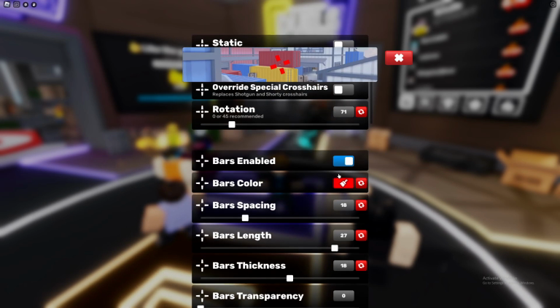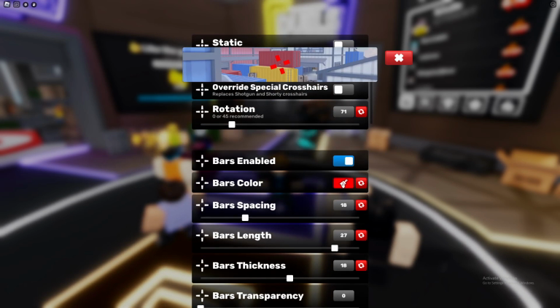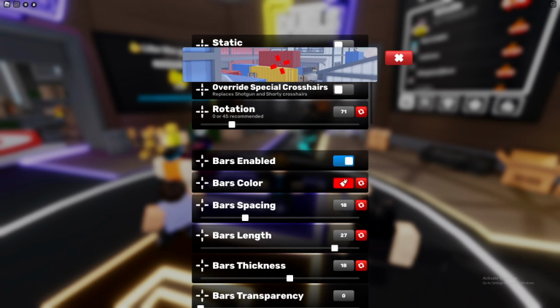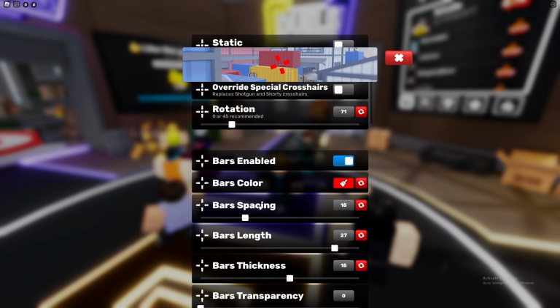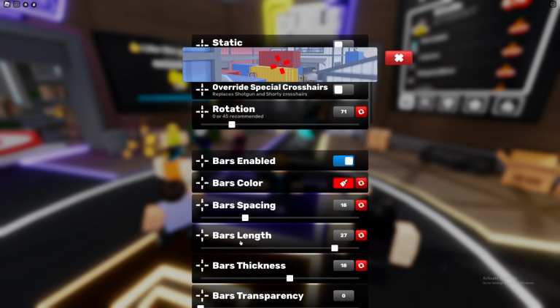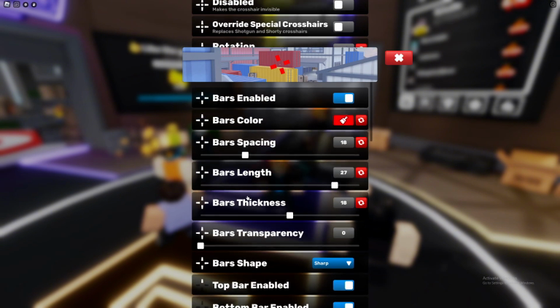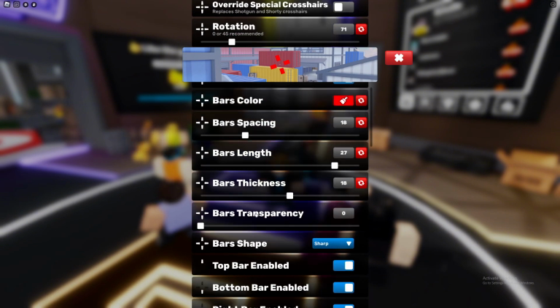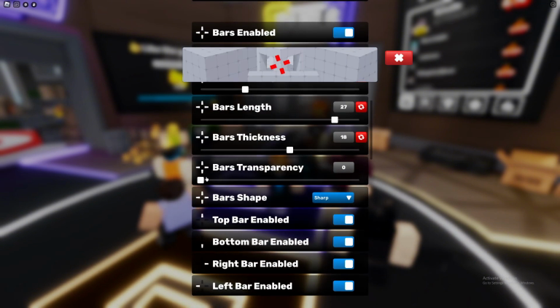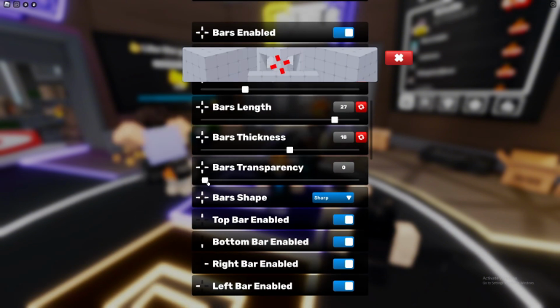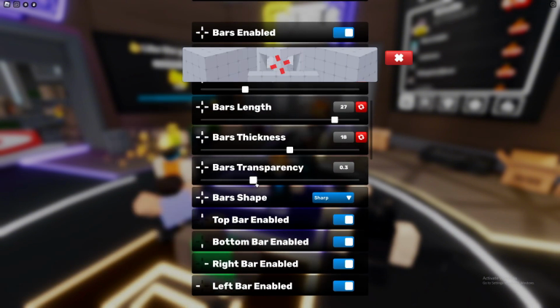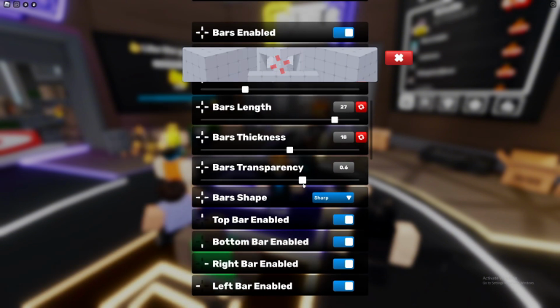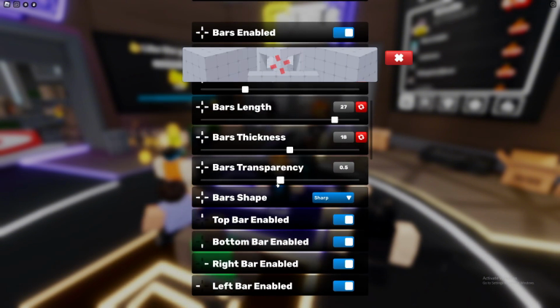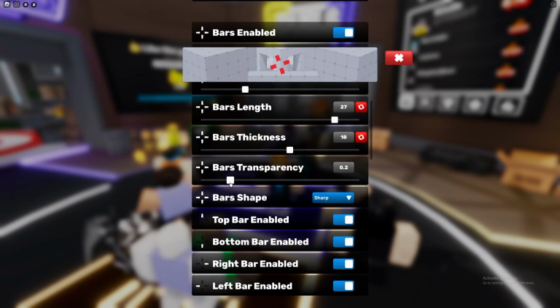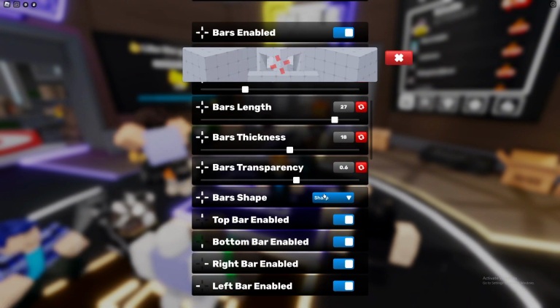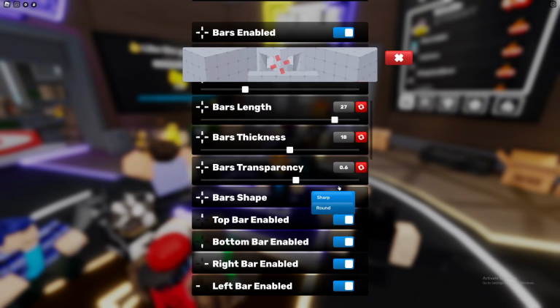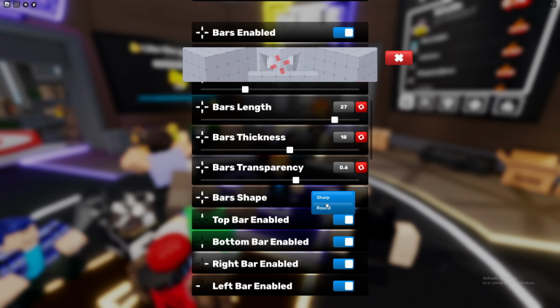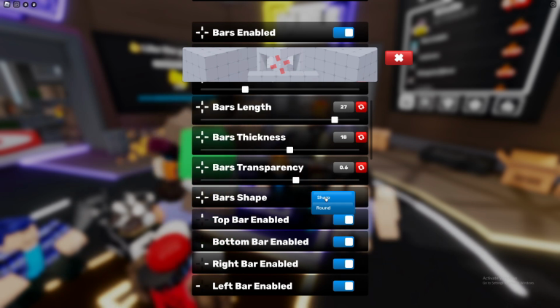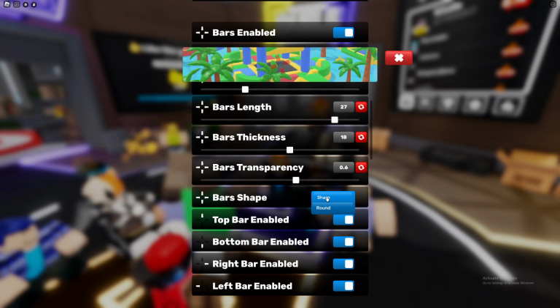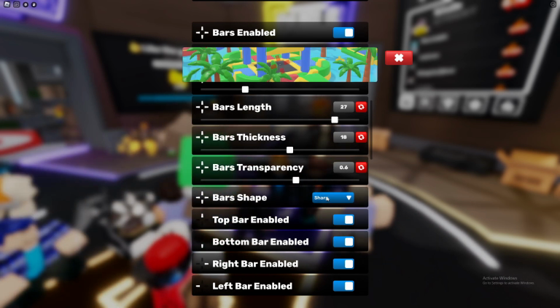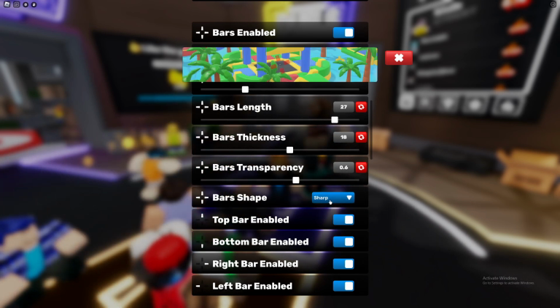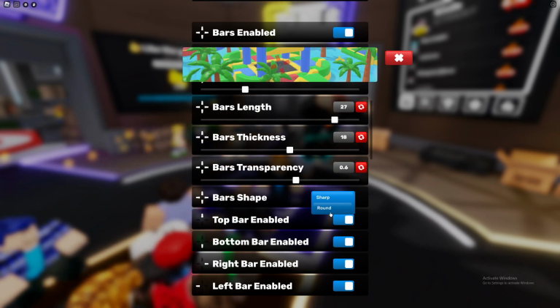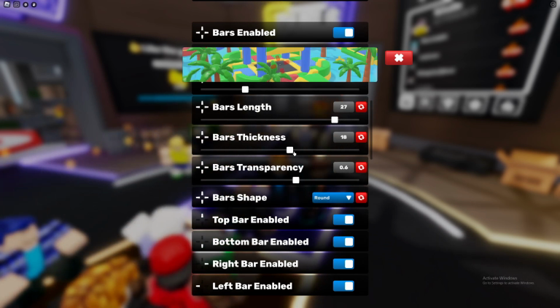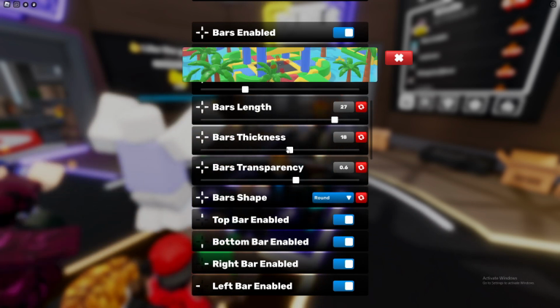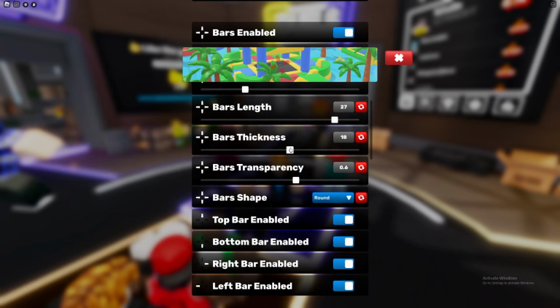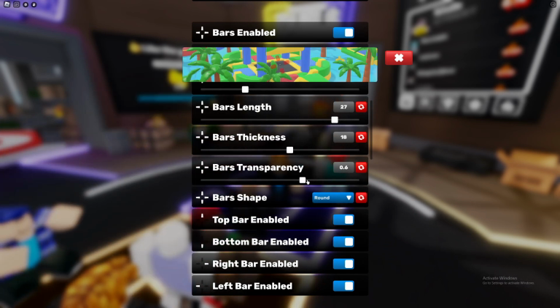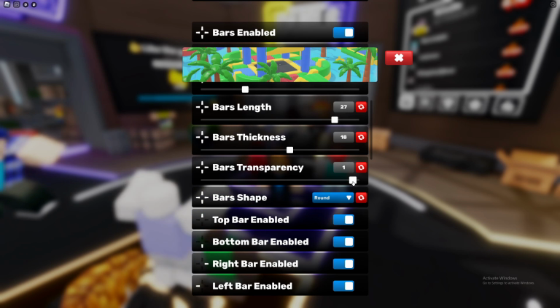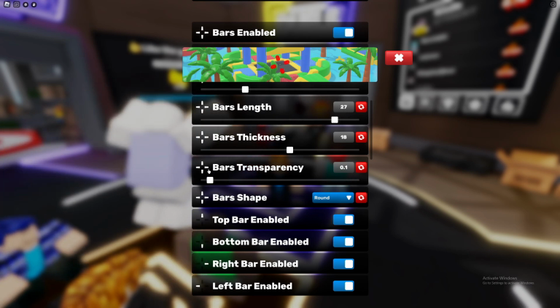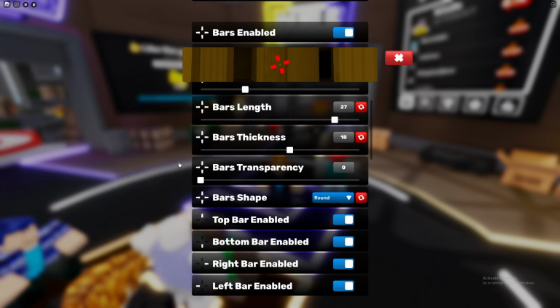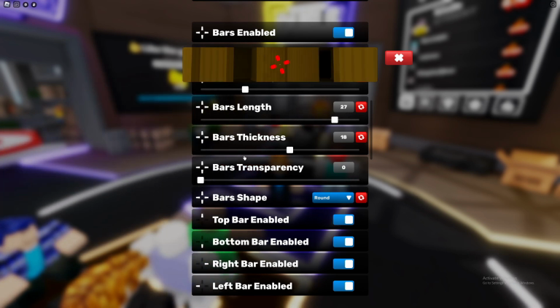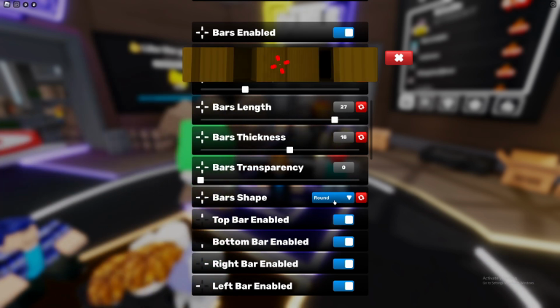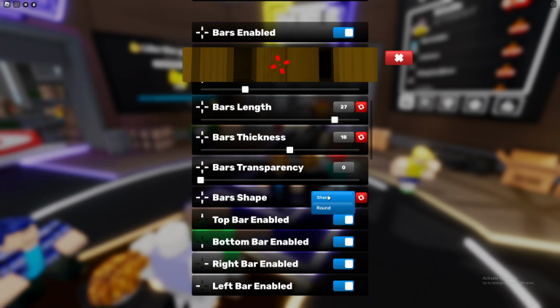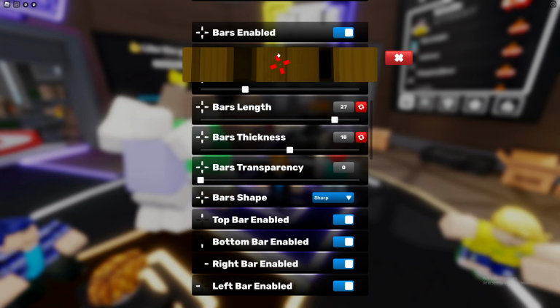You can change the color, the spacing, the length, the thickness, and the transparency — so how visible it is. The shape is very important too. Let me adjust the transparency so you can see more clearly.